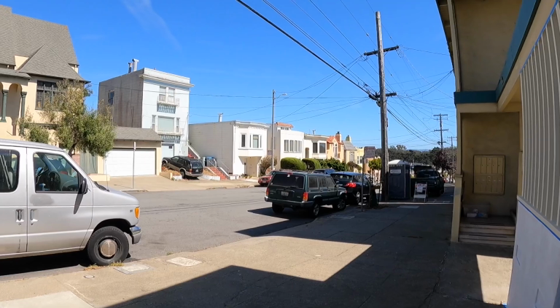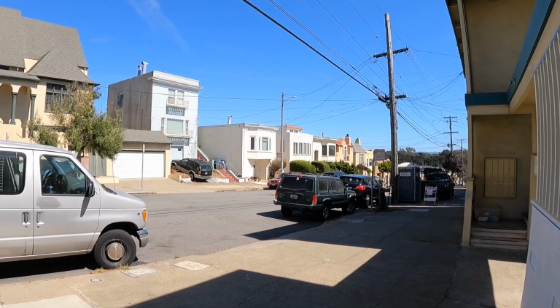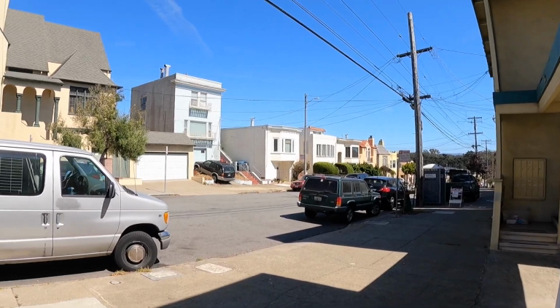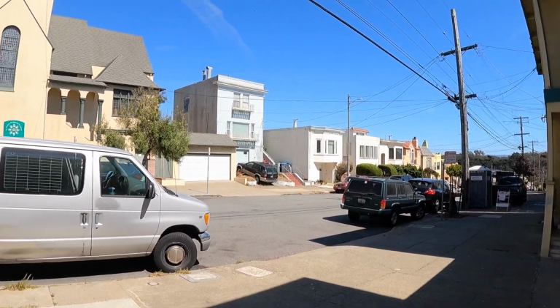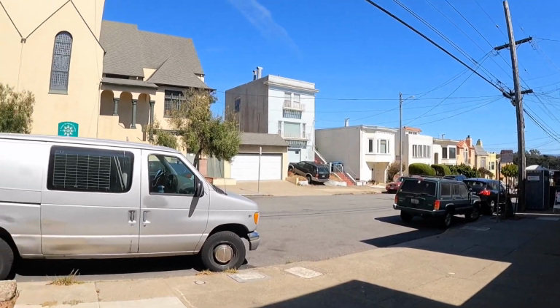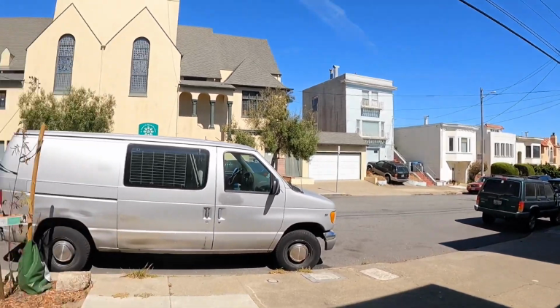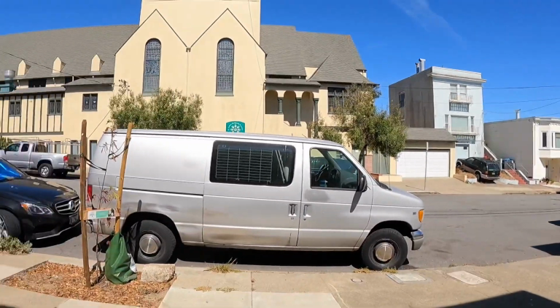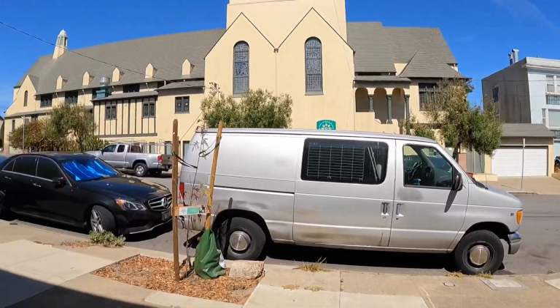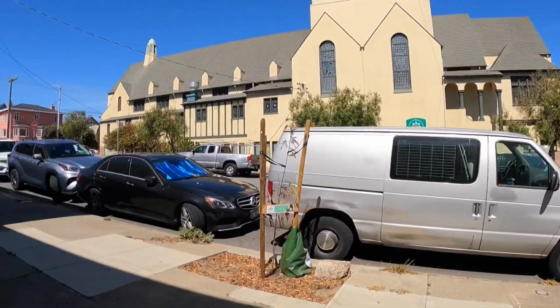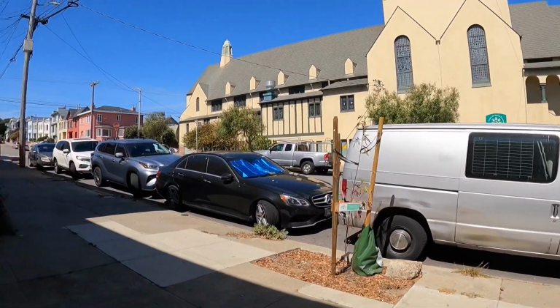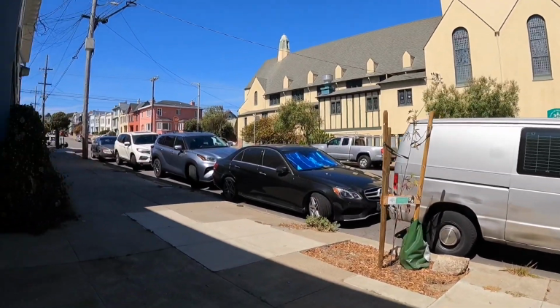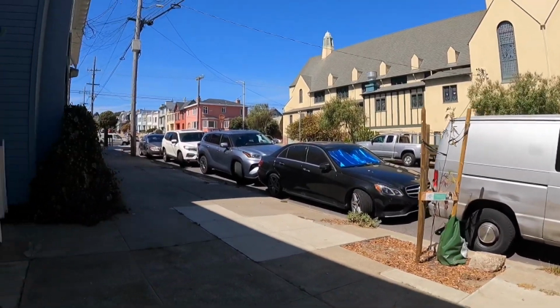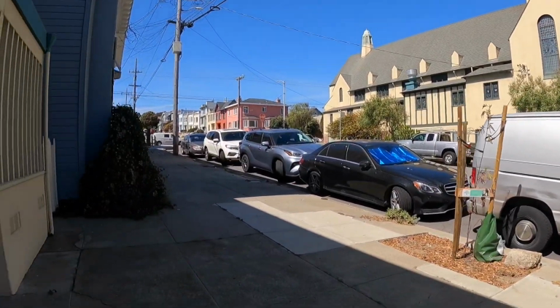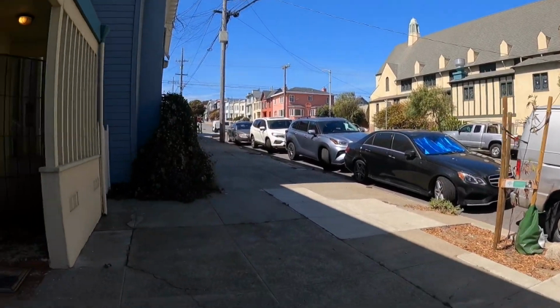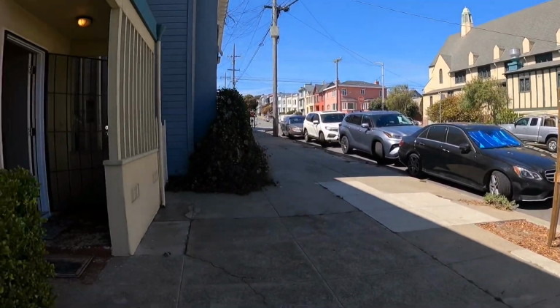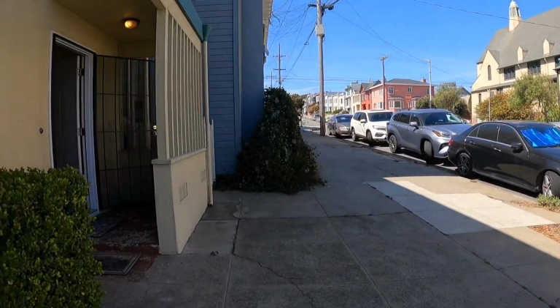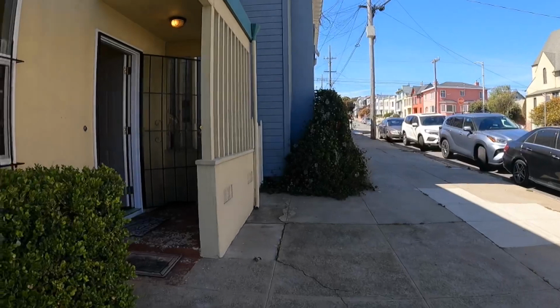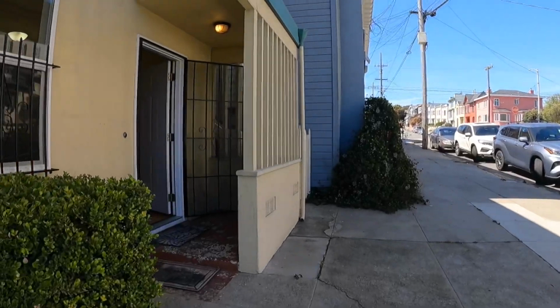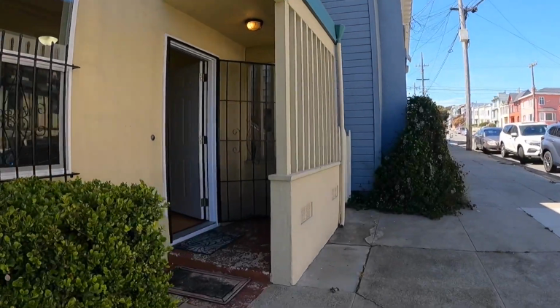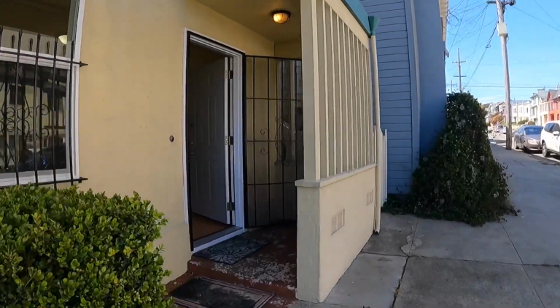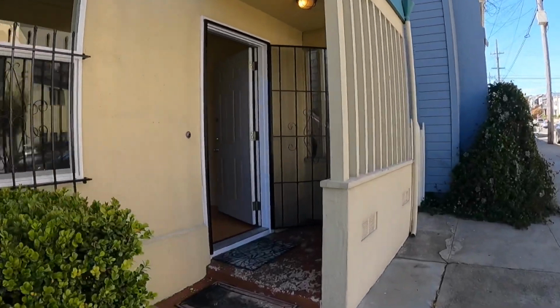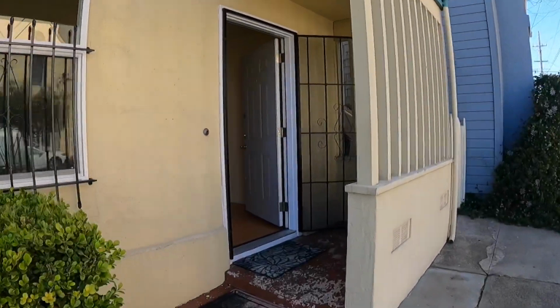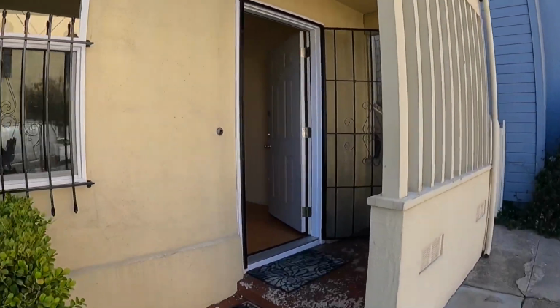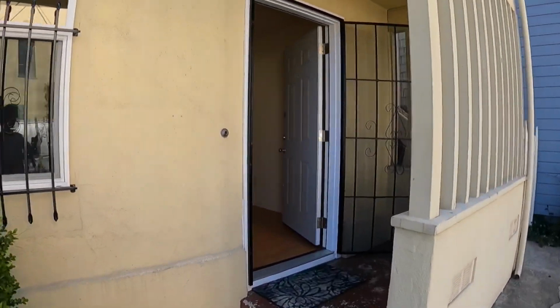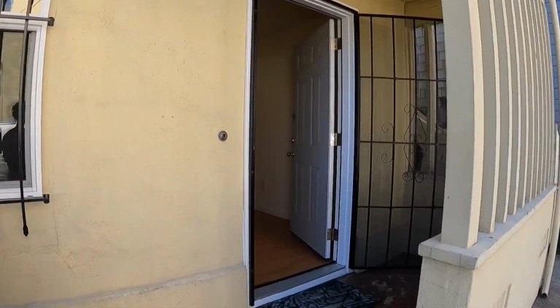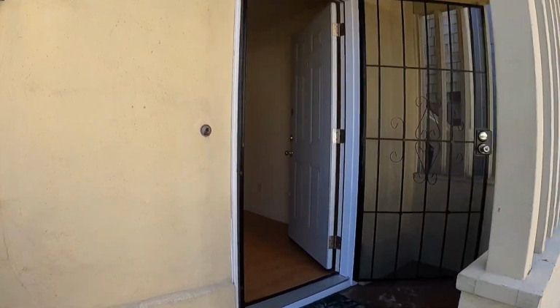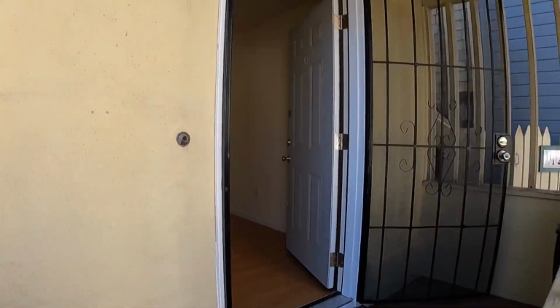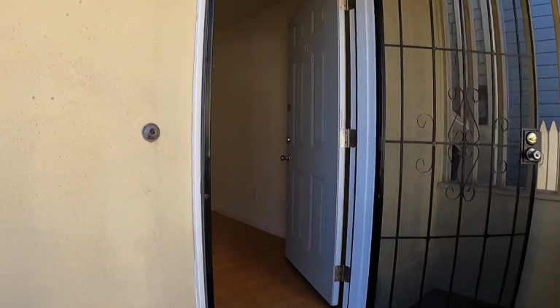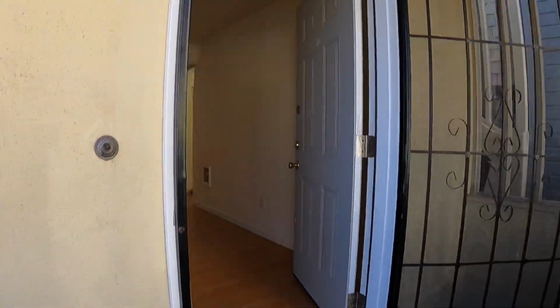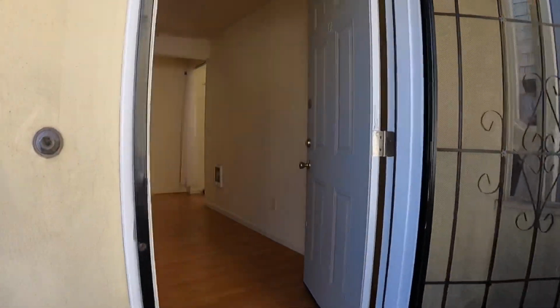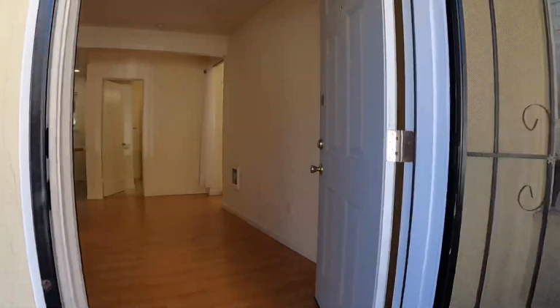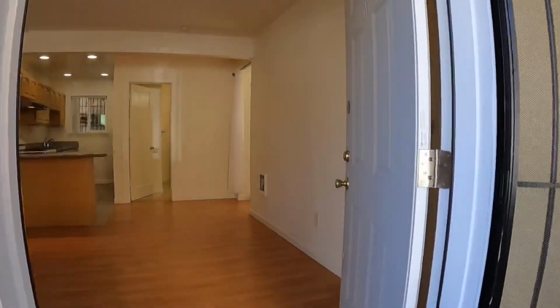Hello, we are just outside 717 40th Avenue, Unit 11. This is a studio located in the outer Richmond.